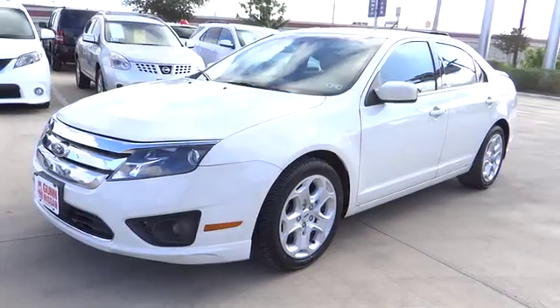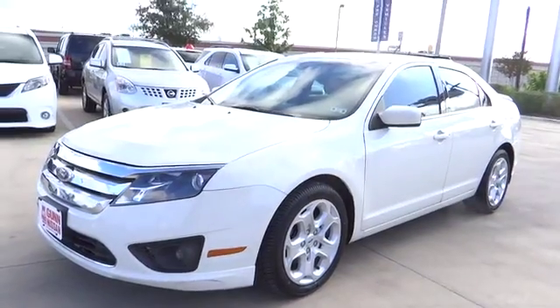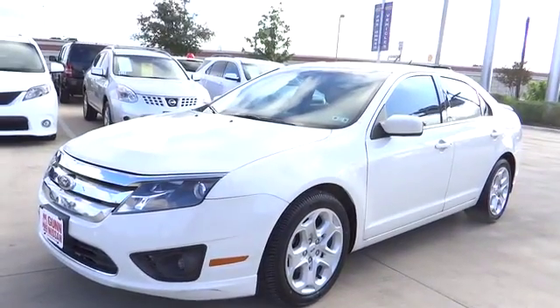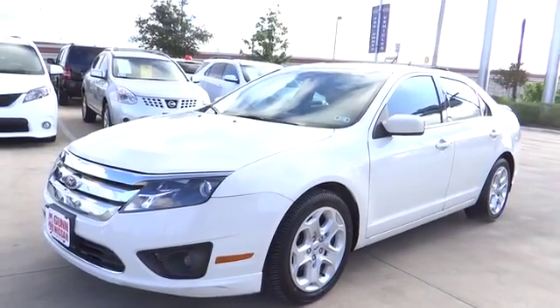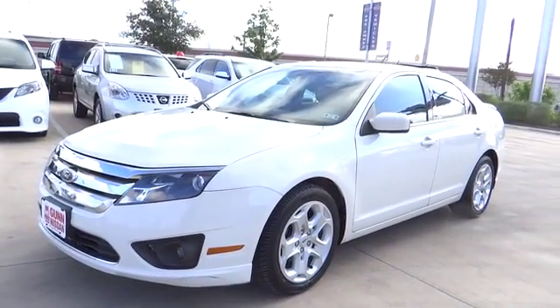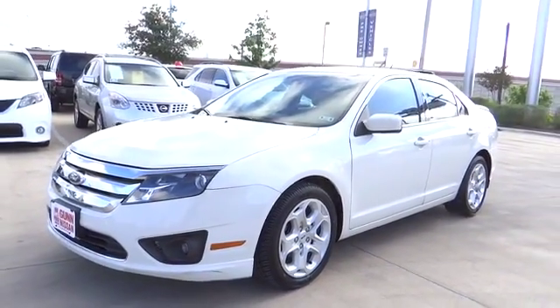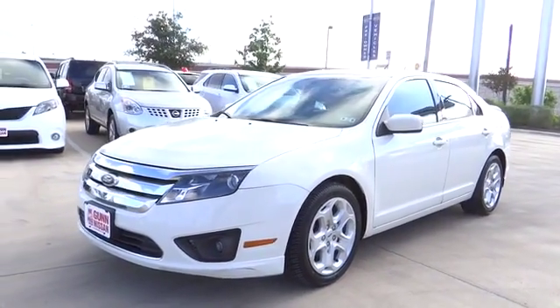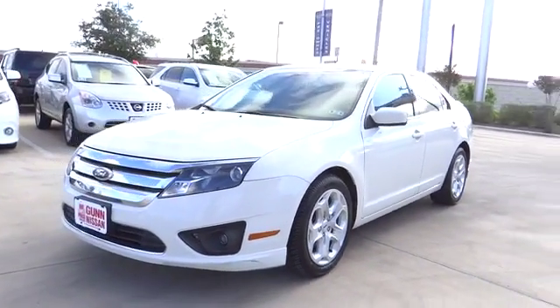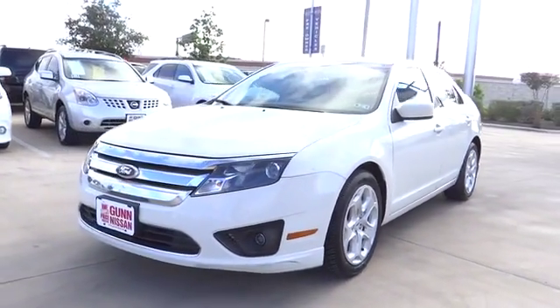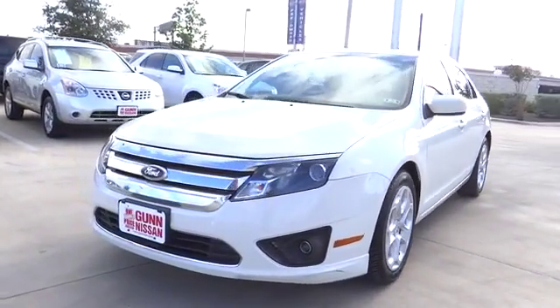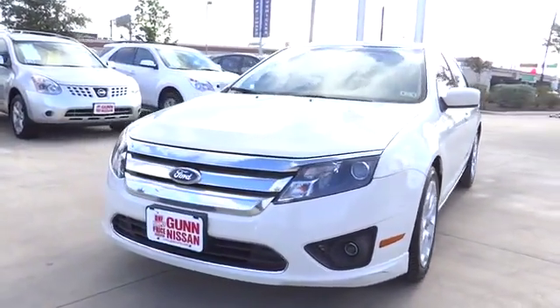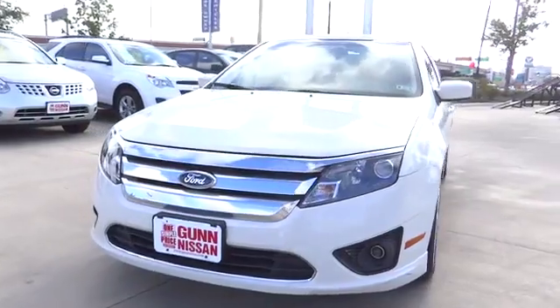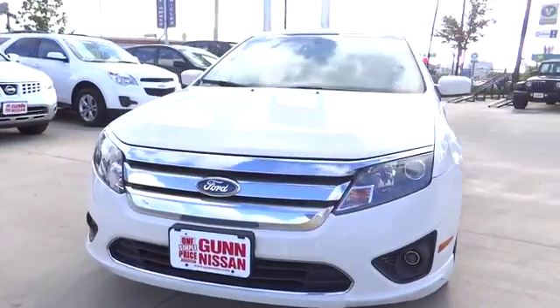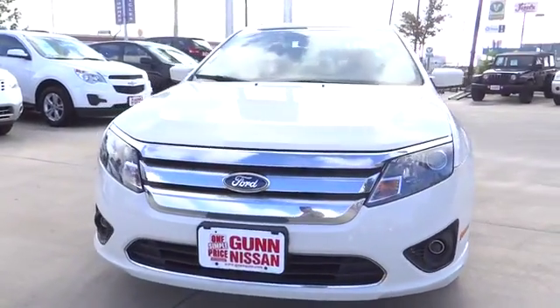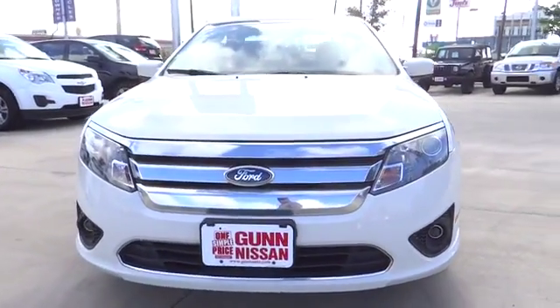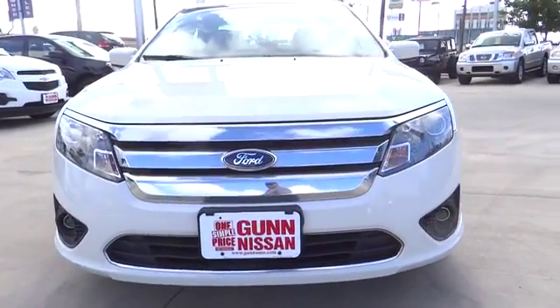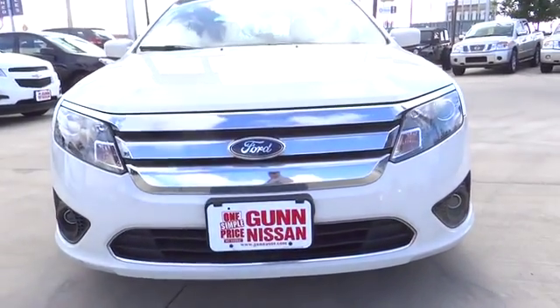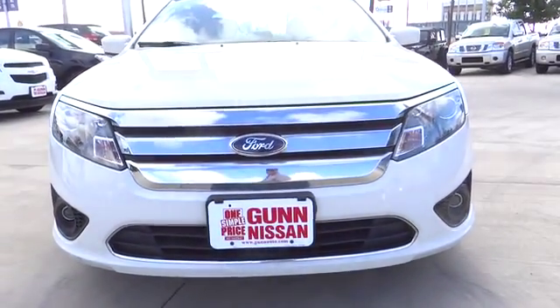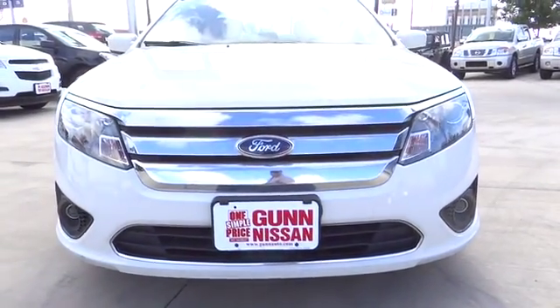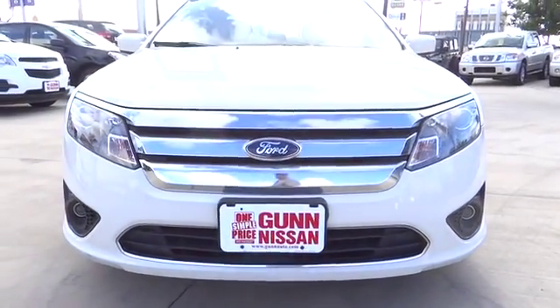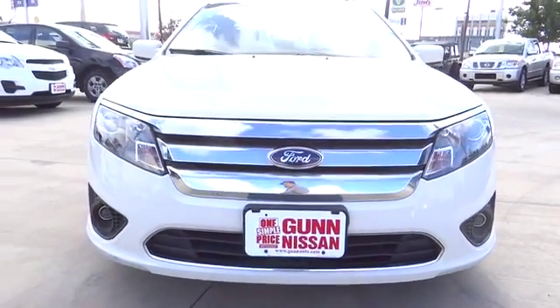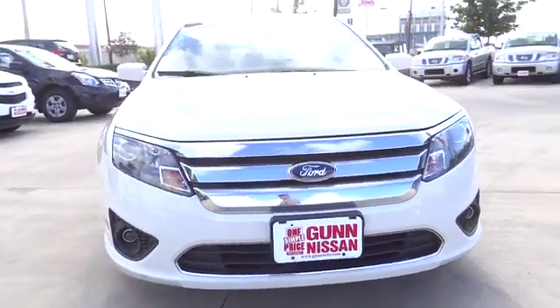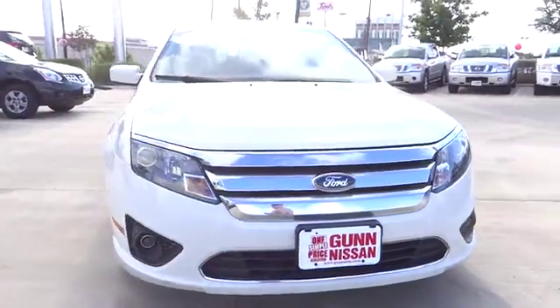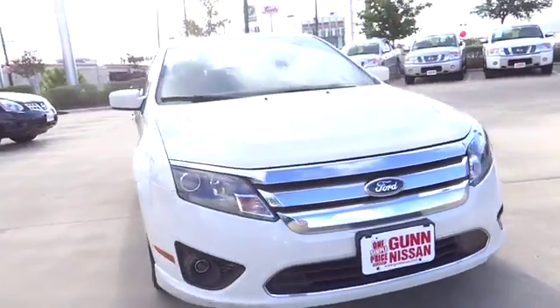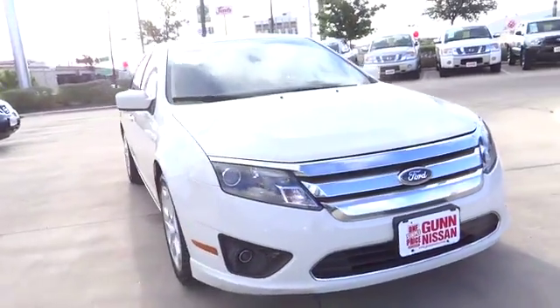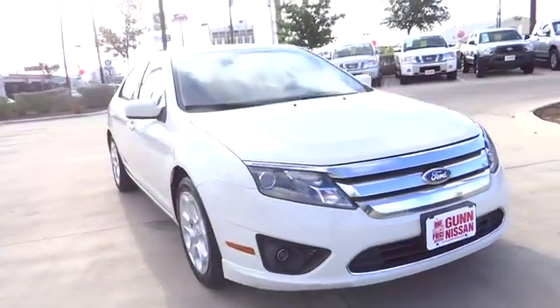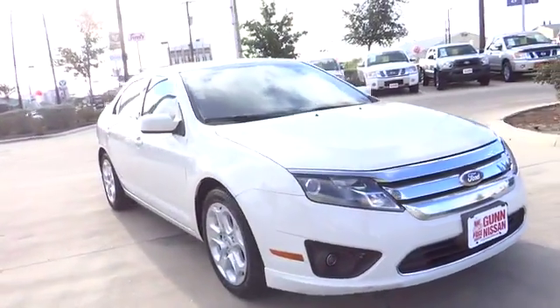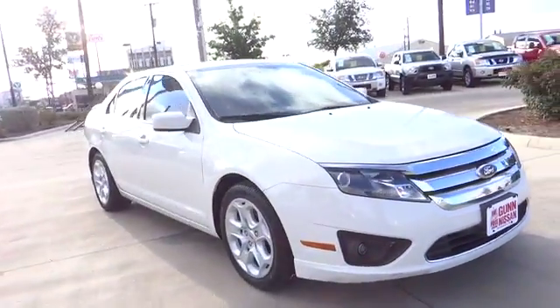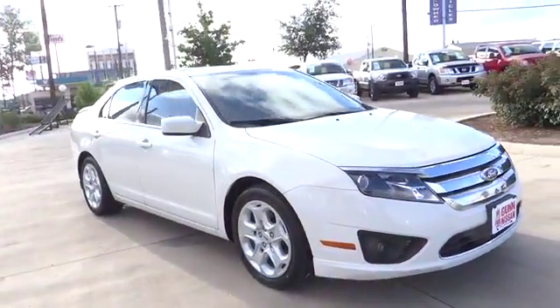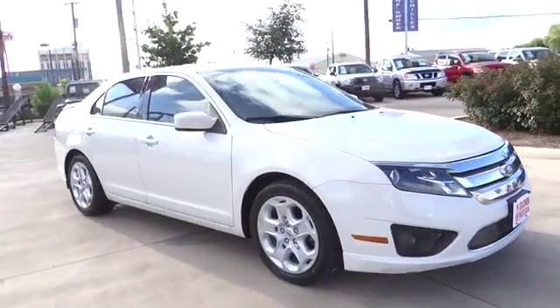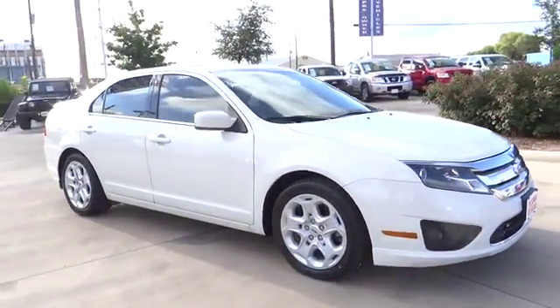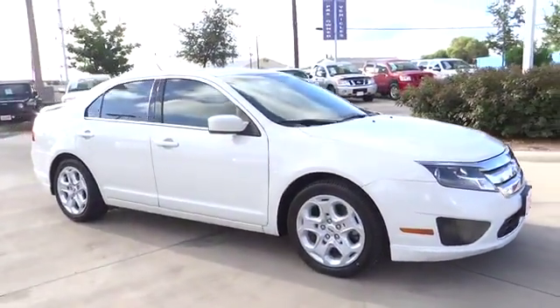2011 Fusion. You can have both impressive power and great economy in a Fusion, and it is priced below $15,000. This vehicle has less than 80,000 miles. Here are some of this vehicle's great options.